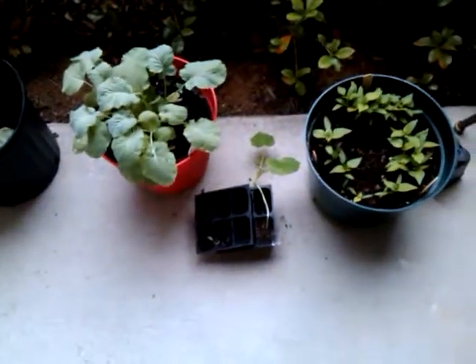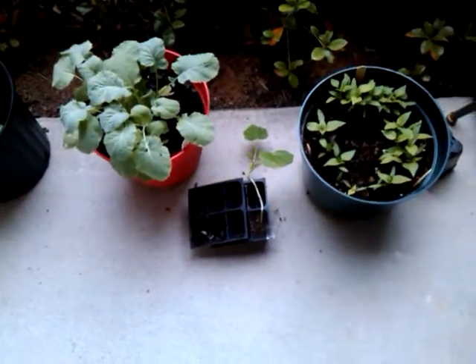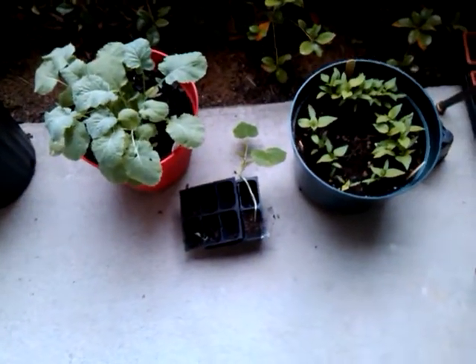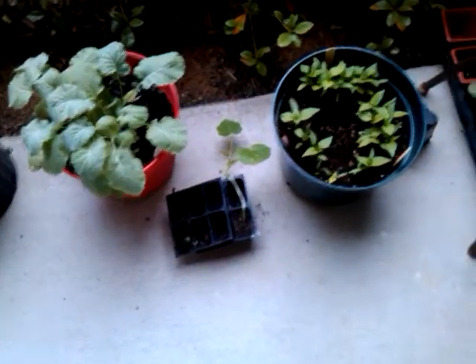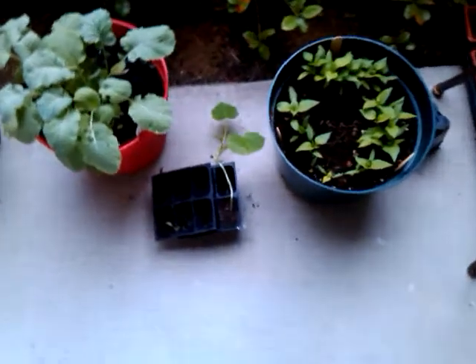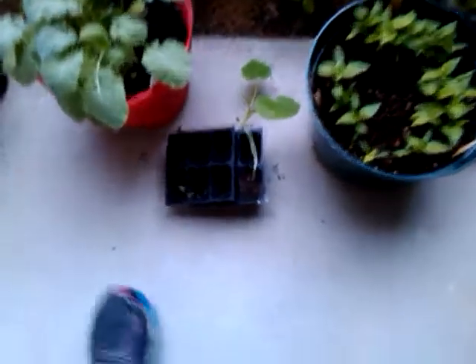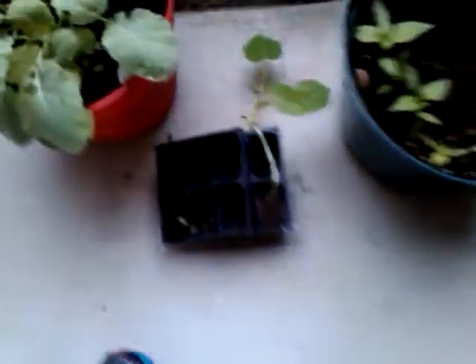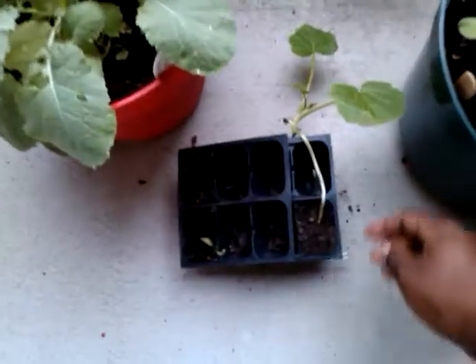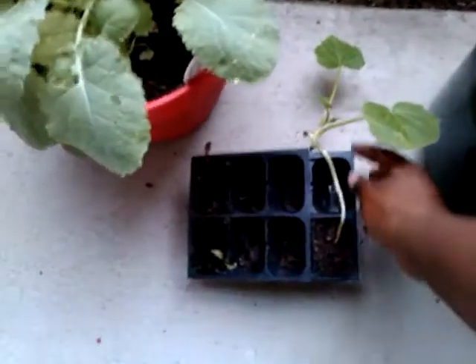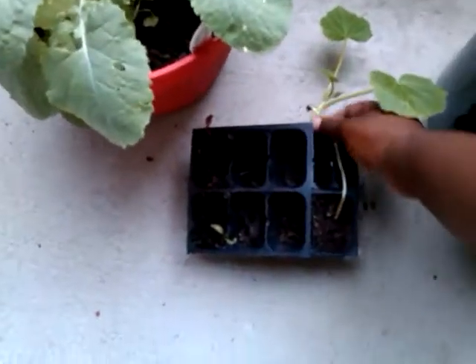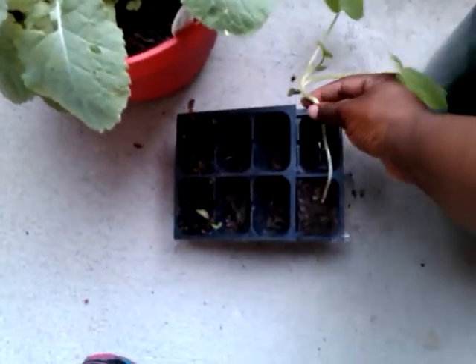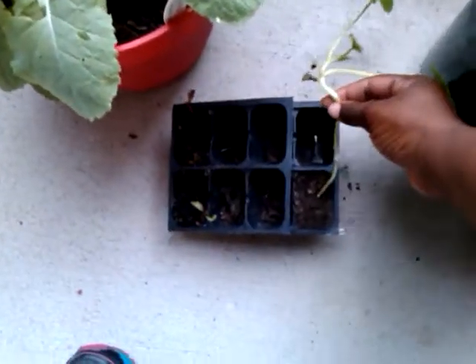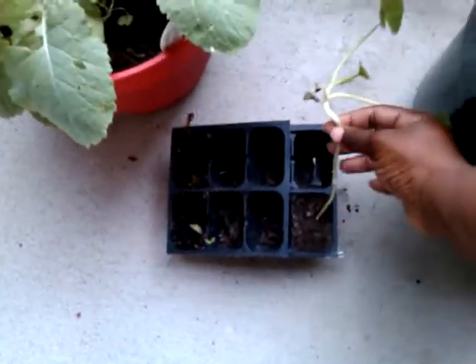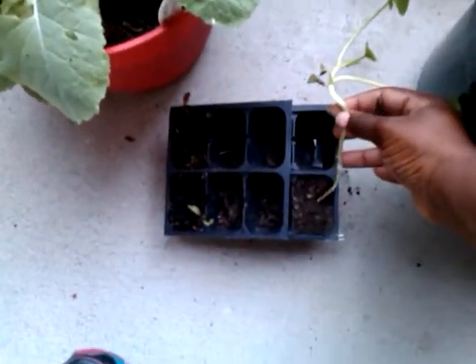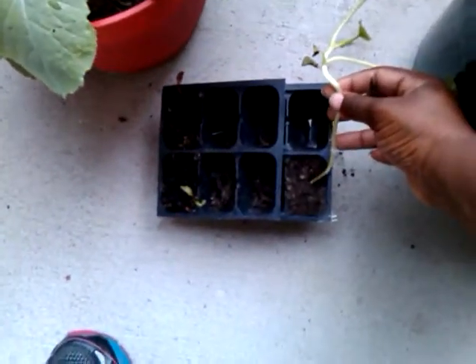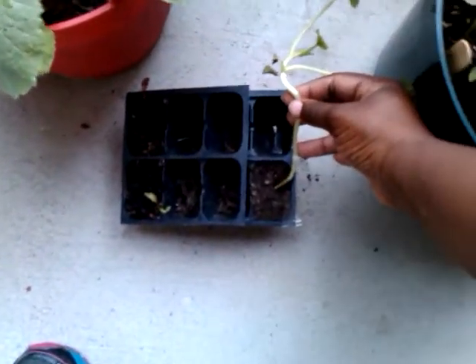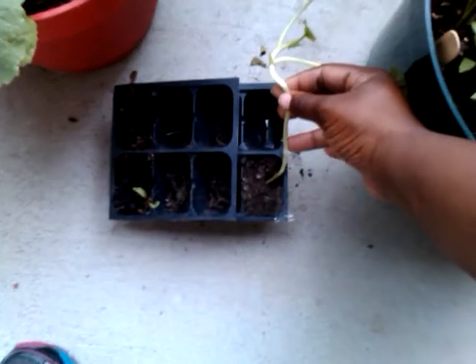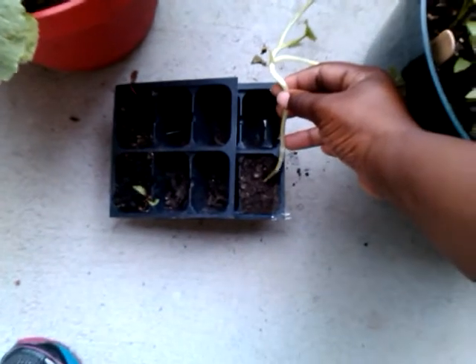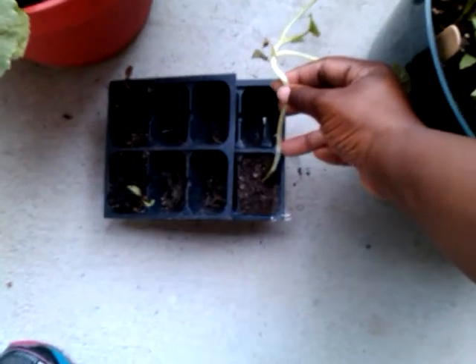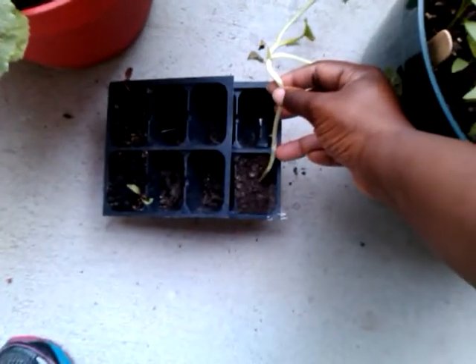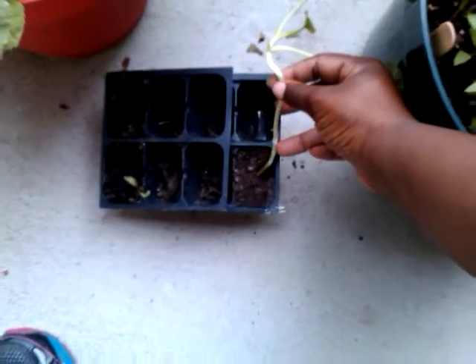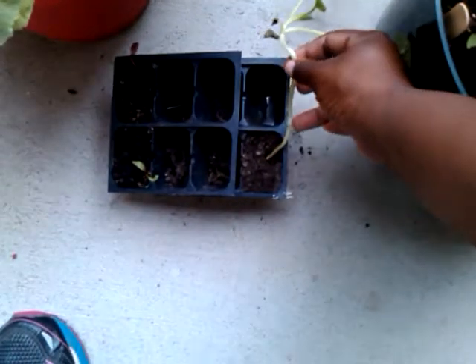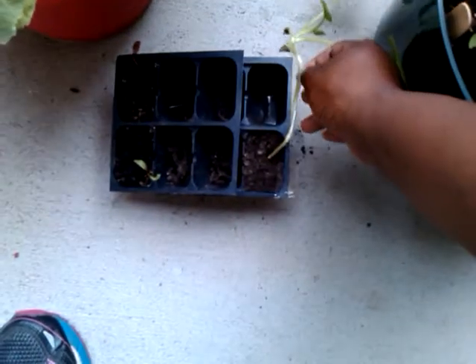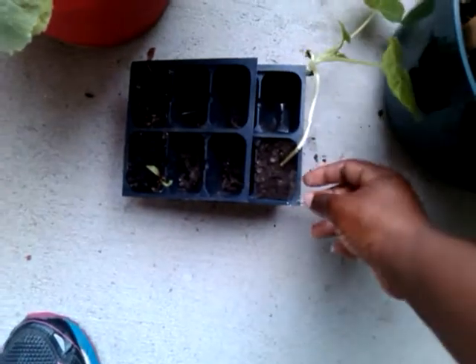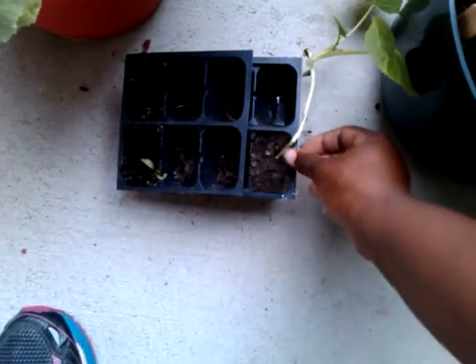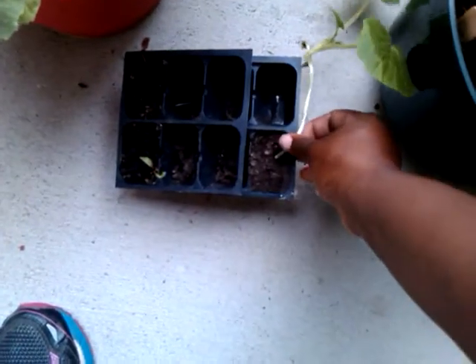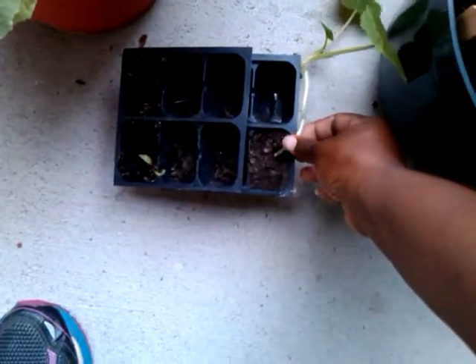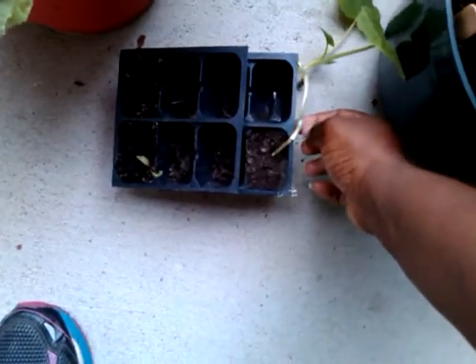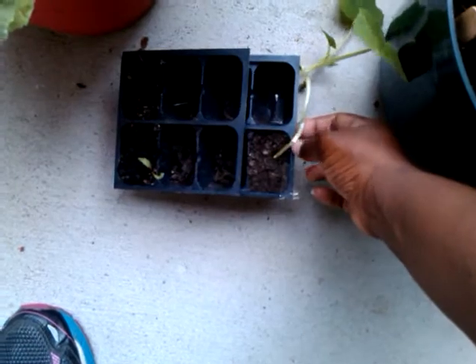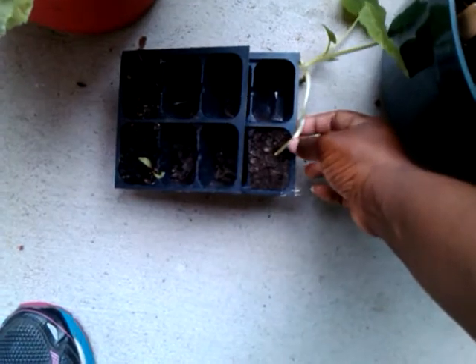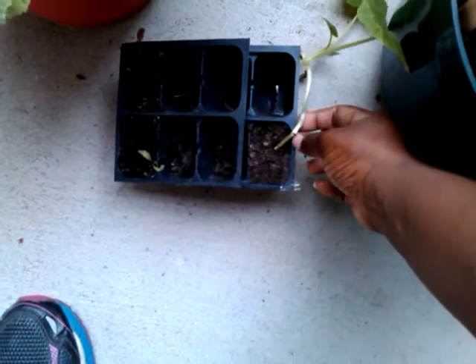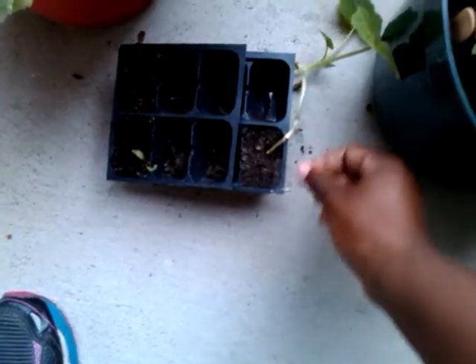Got a squash plant that got broke, and I actually put a piece of tape around it there. Need to put another piece of tape around that part there.